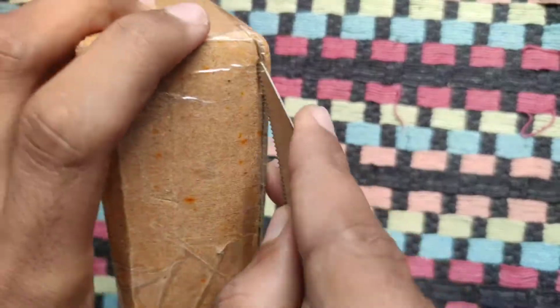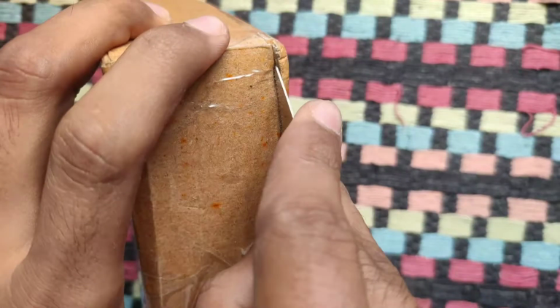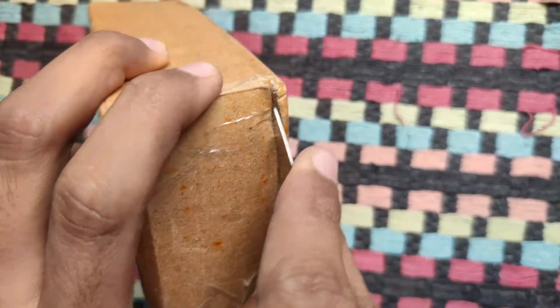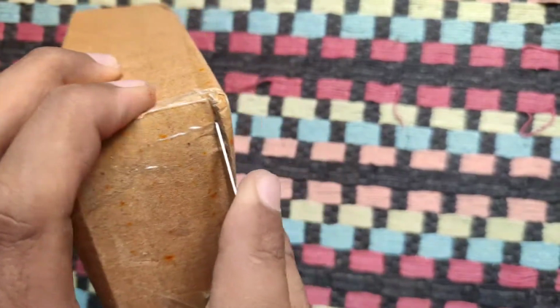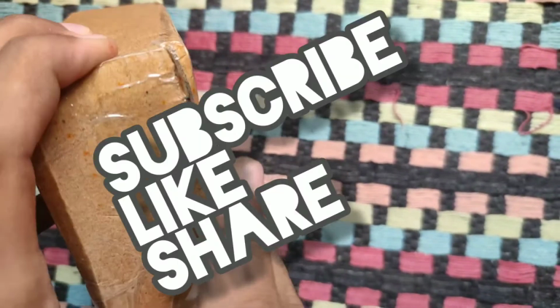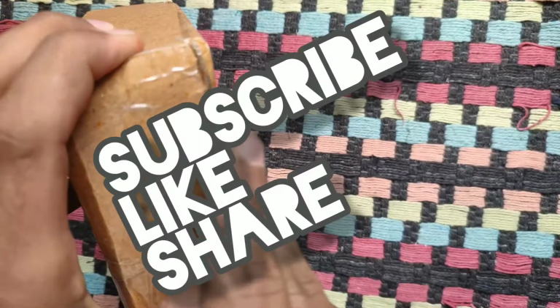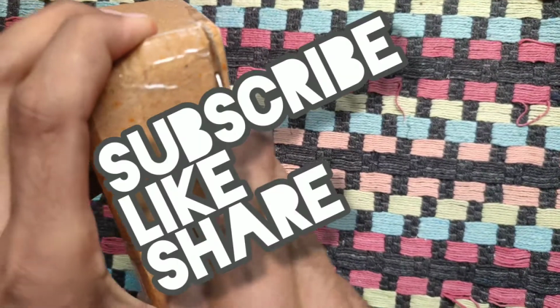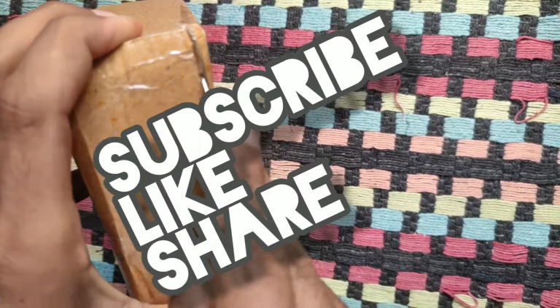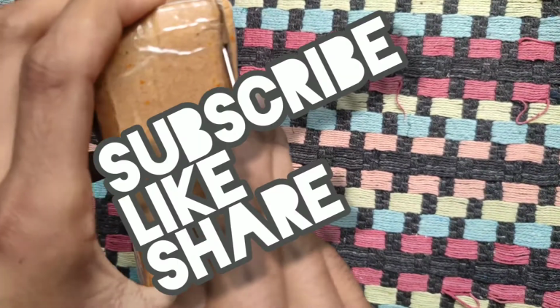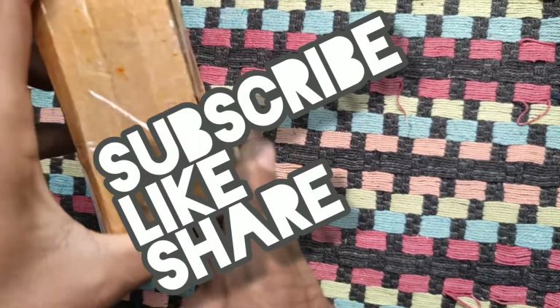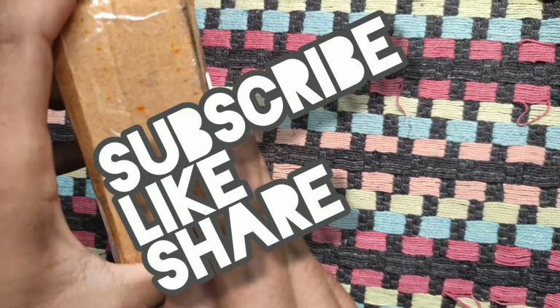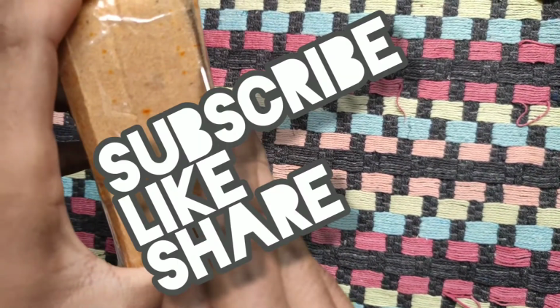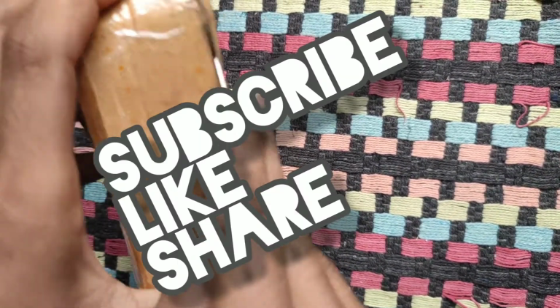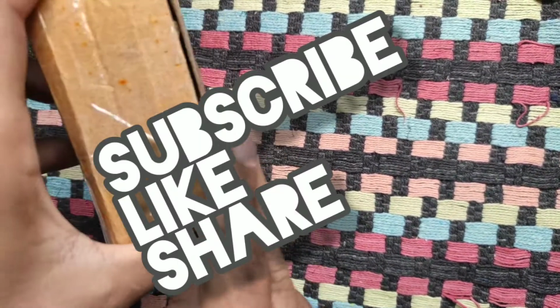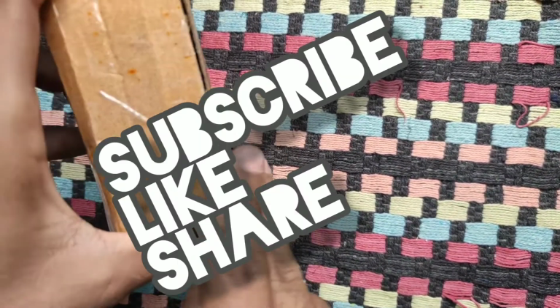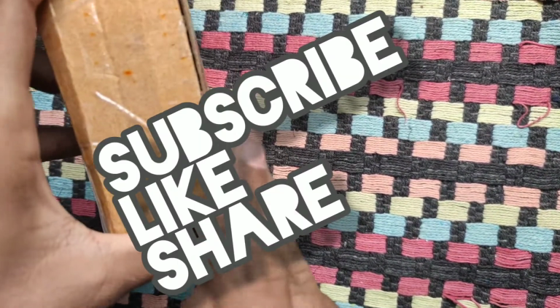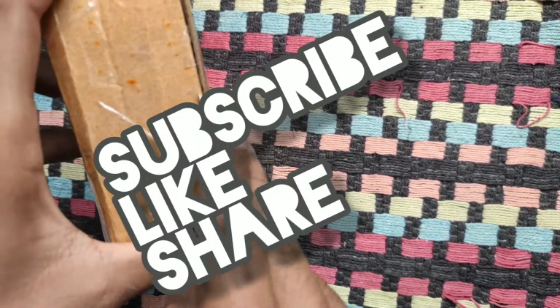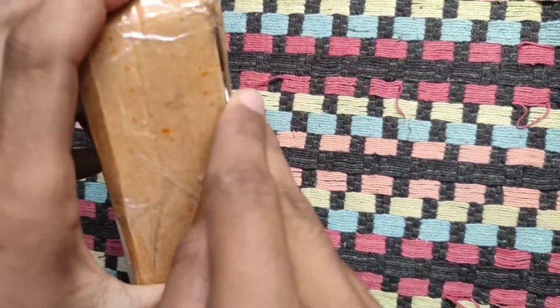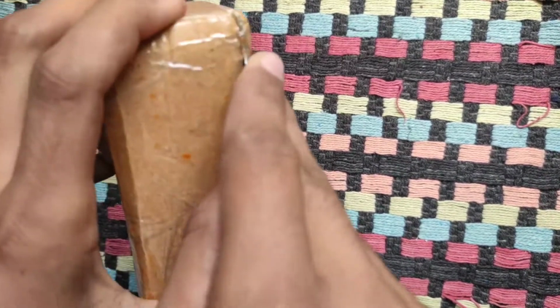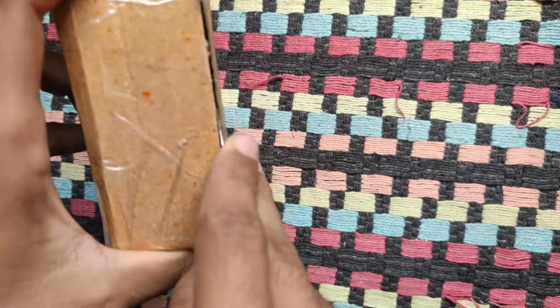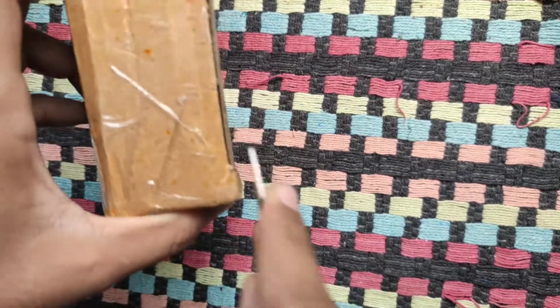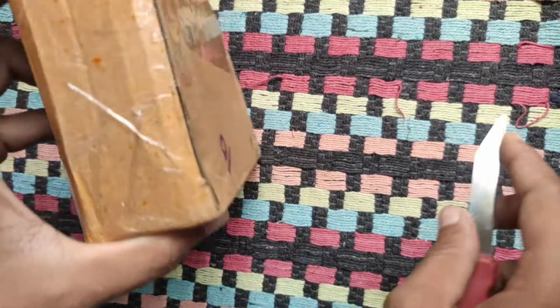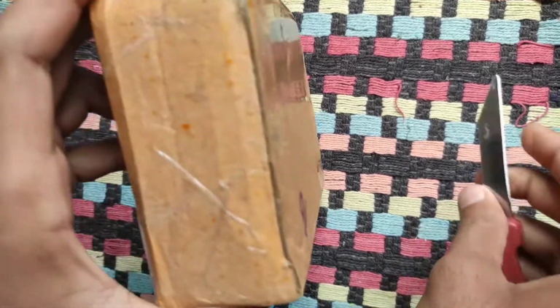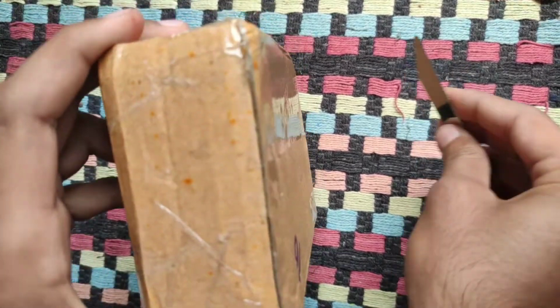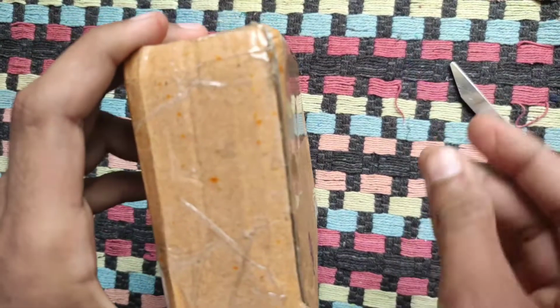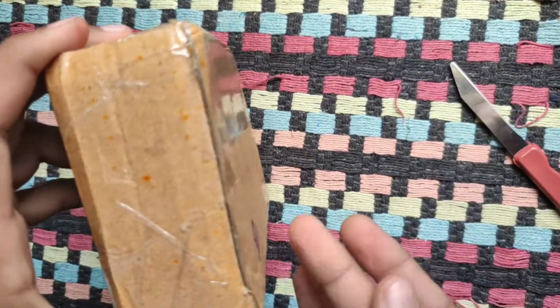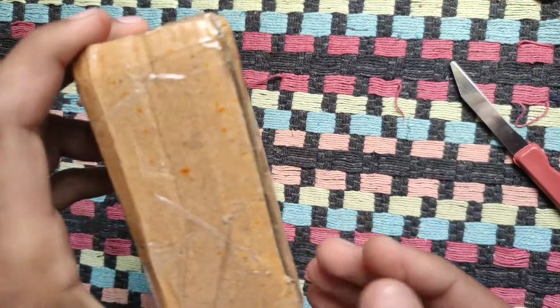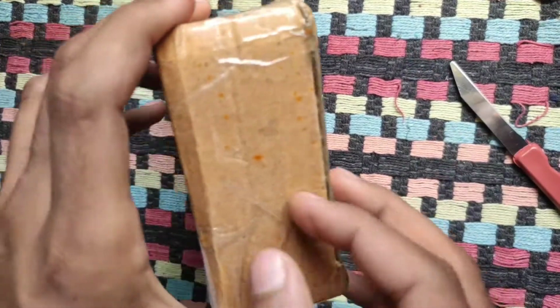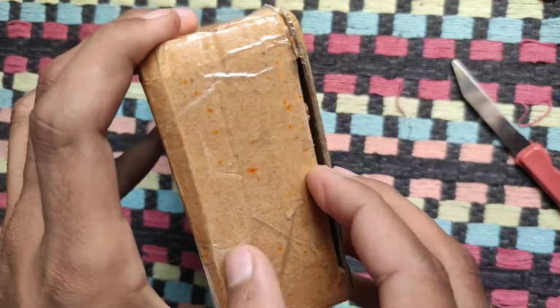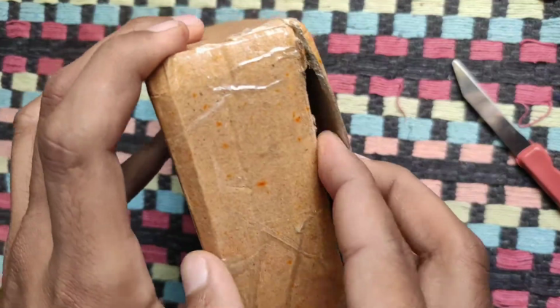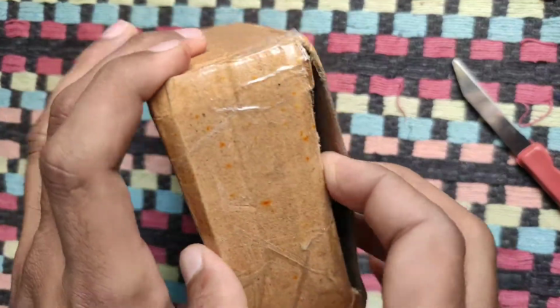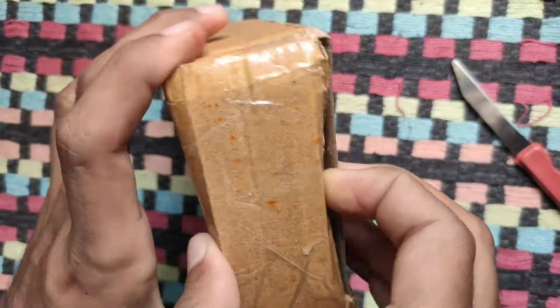If you haven't subscribed to my channel yet, then do subscribe to my channel and press the bell icon to get notifications when I upload the next video.